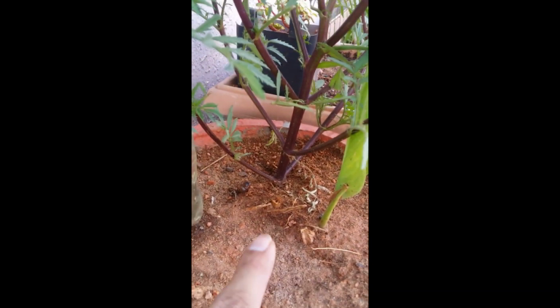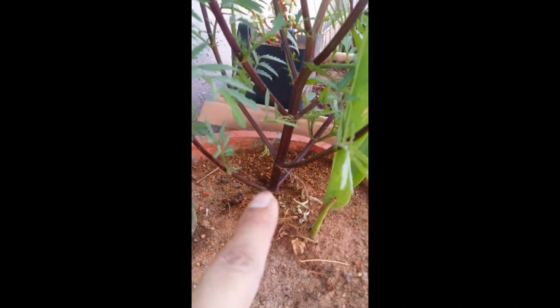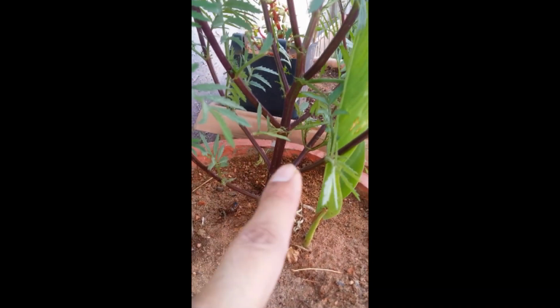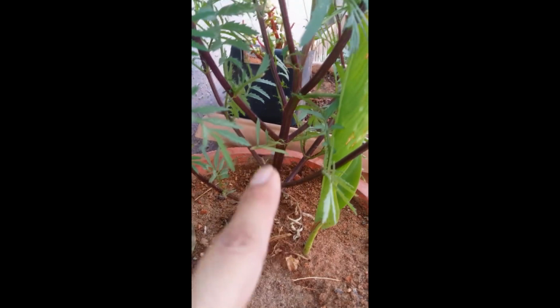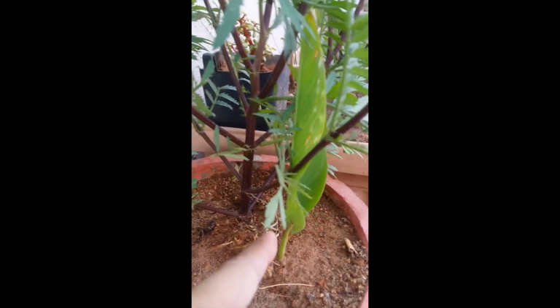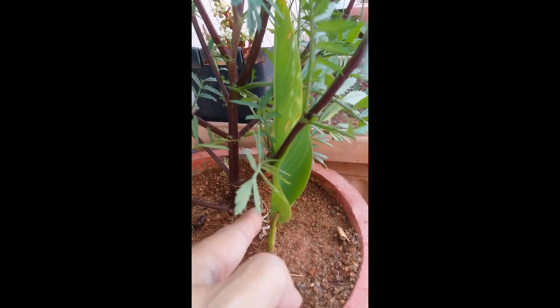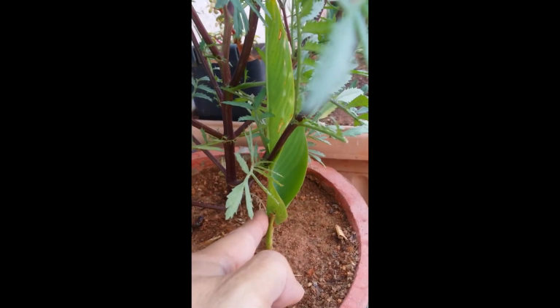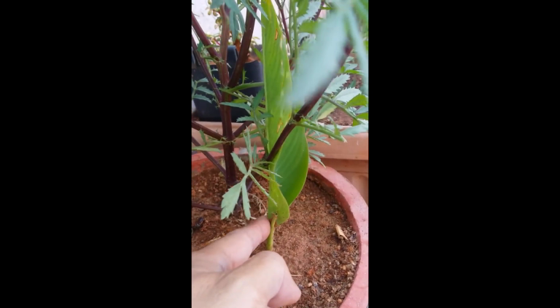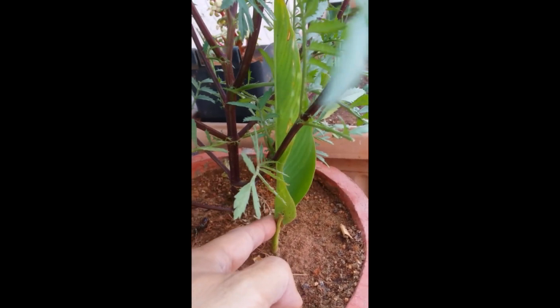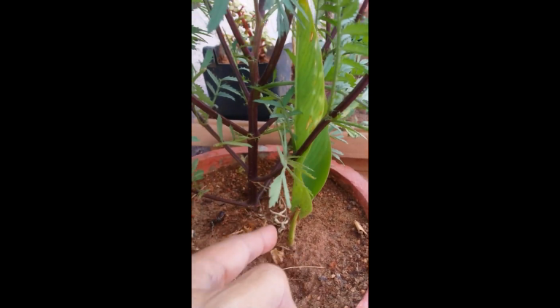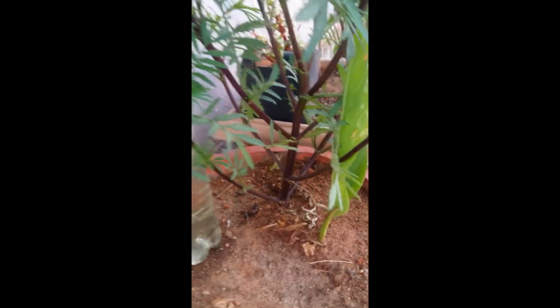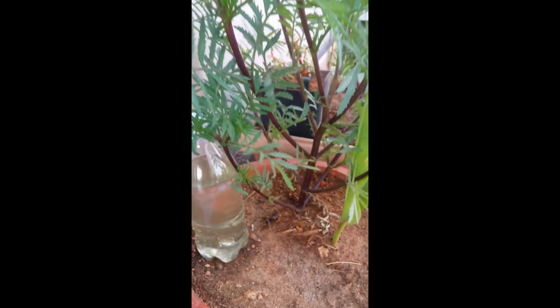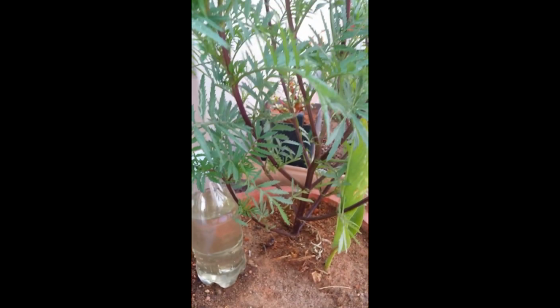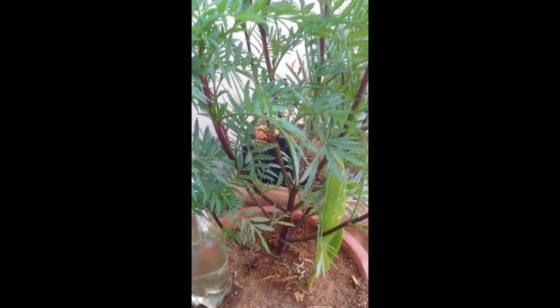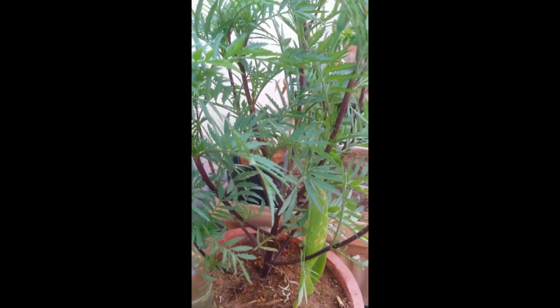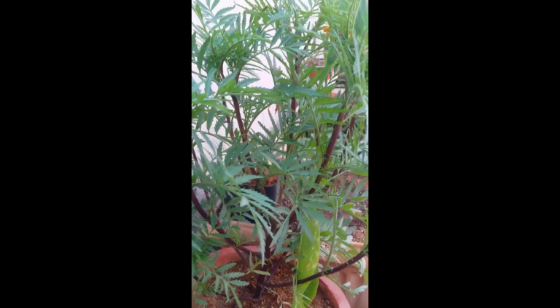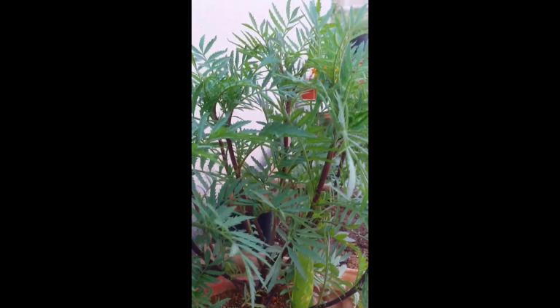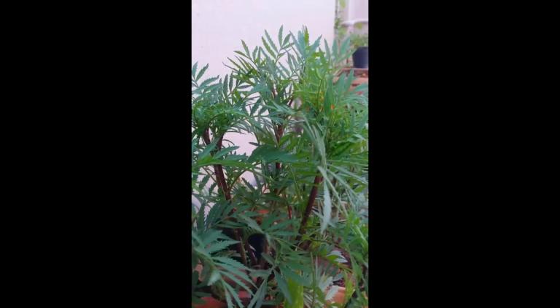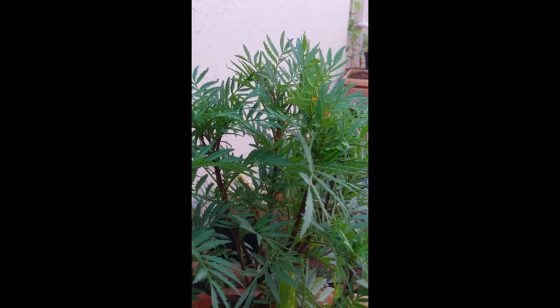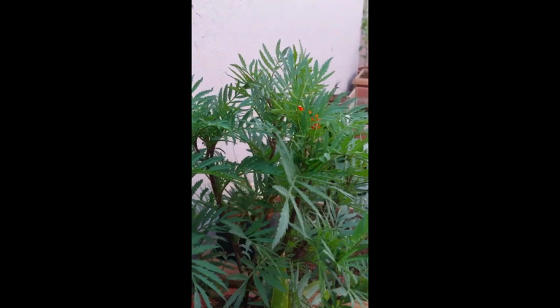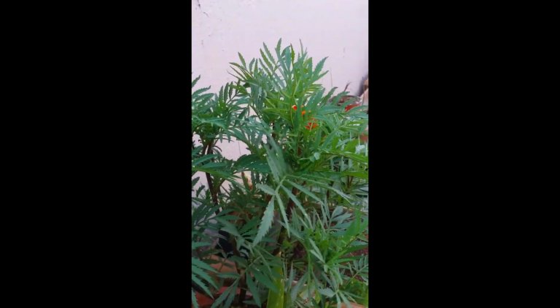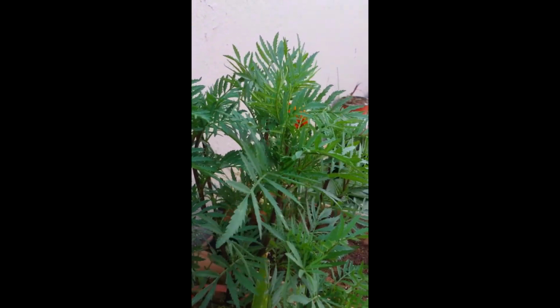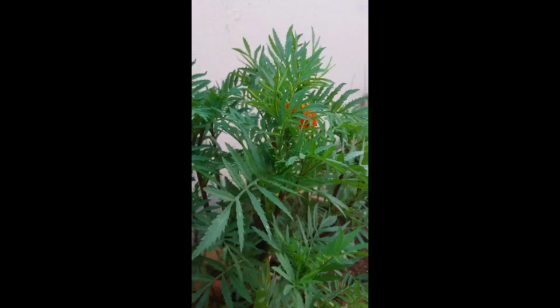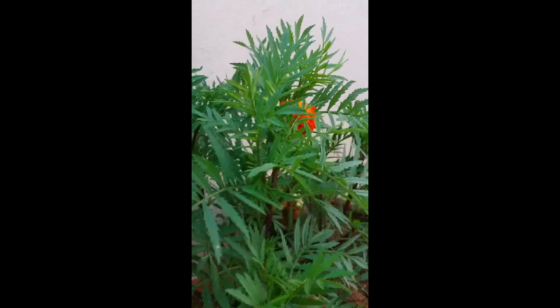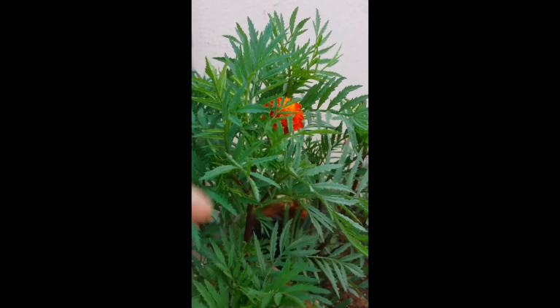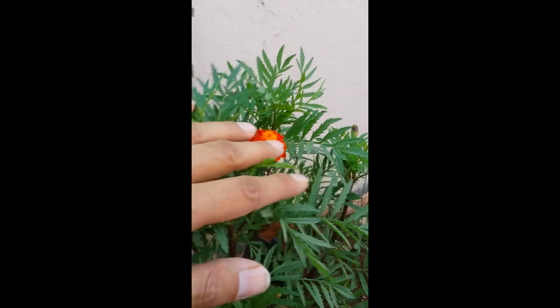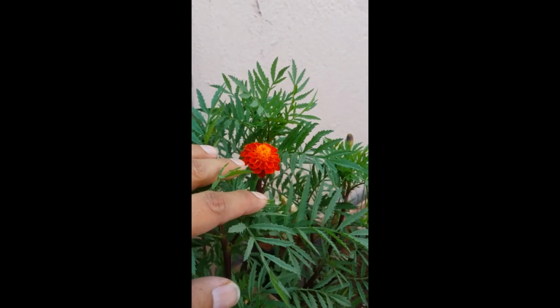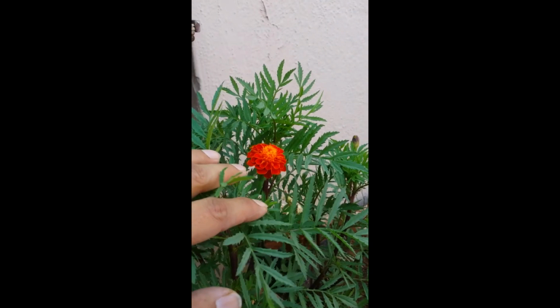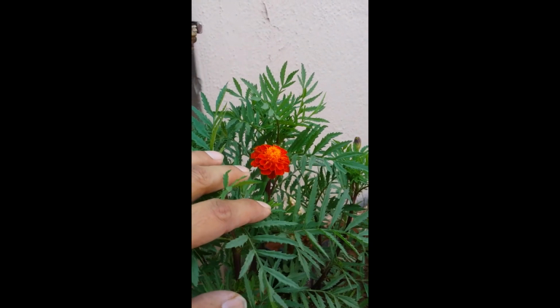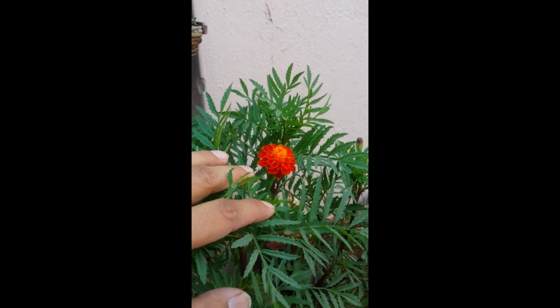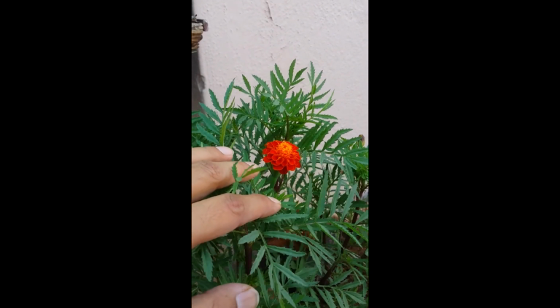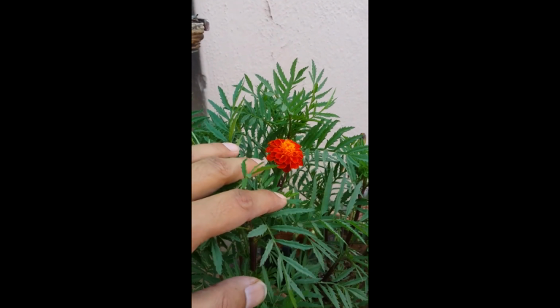This is a heliconia — I will soon be repotting this. You can see how beautiful the marigold is, just from one small little seed. How absolutely gorgeous the plant is.